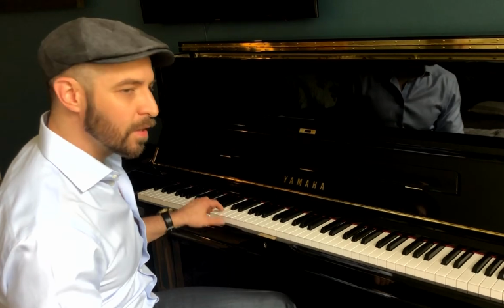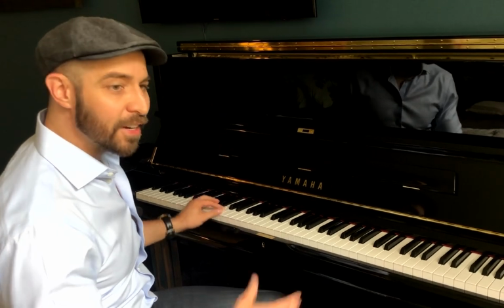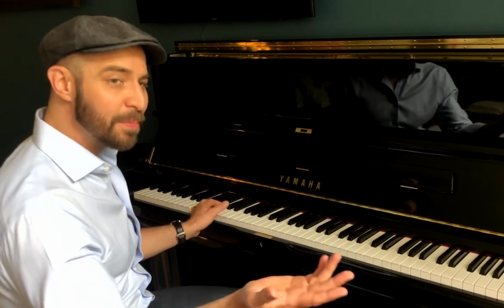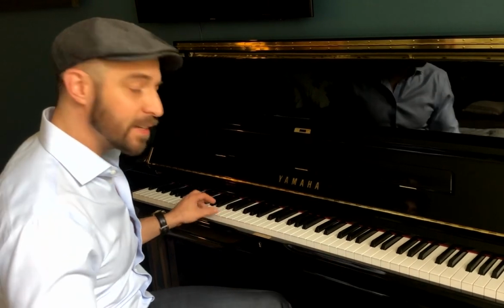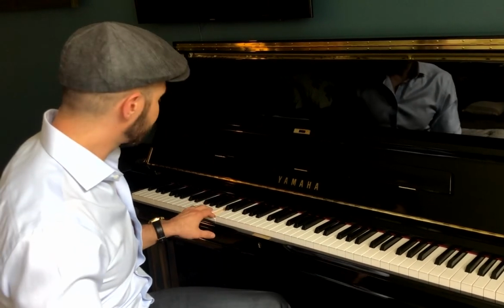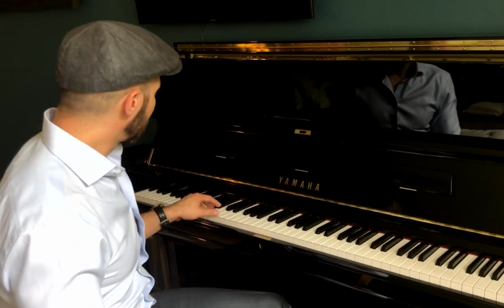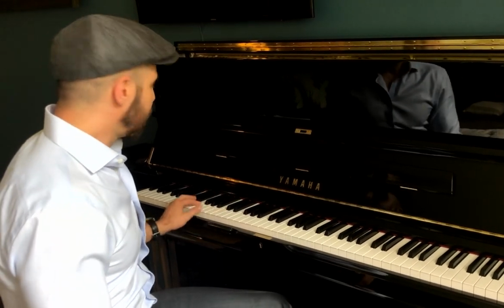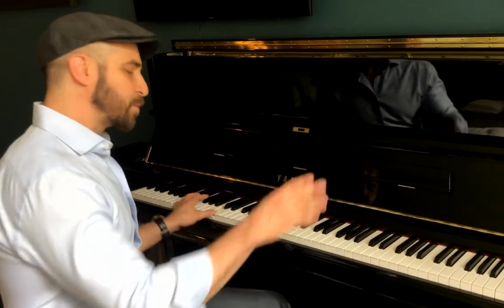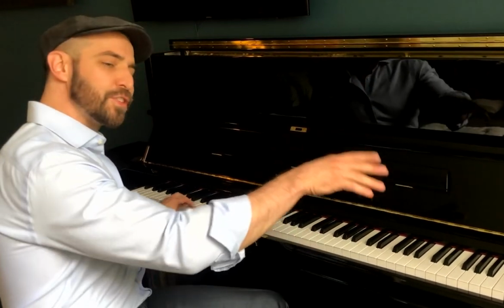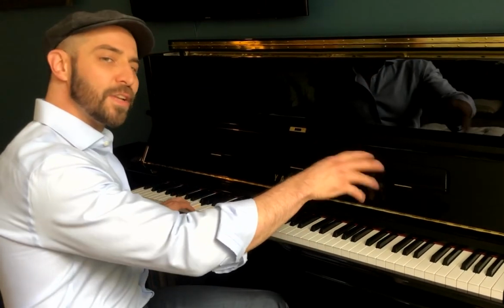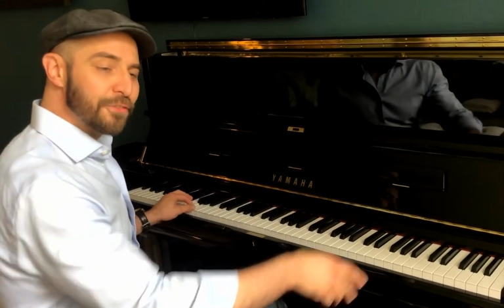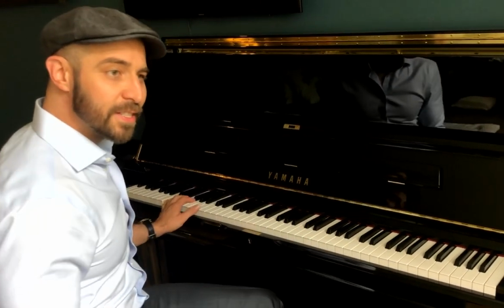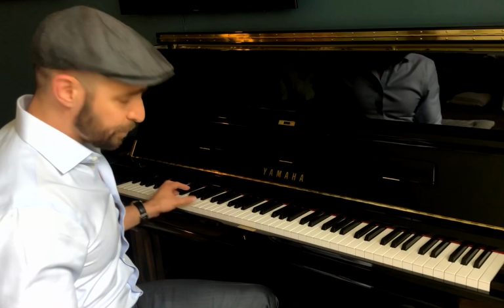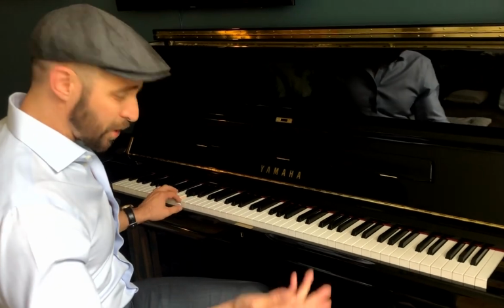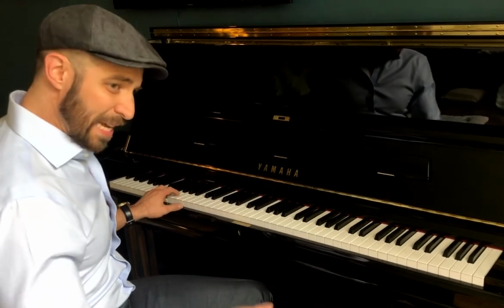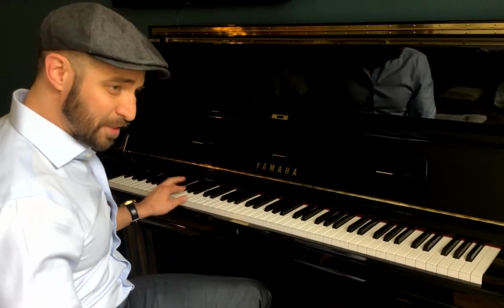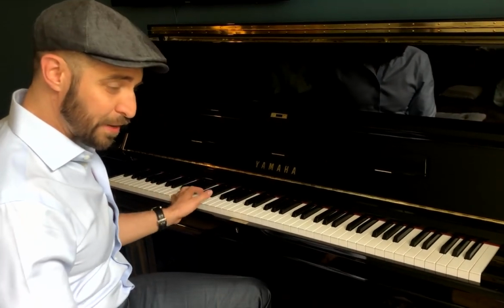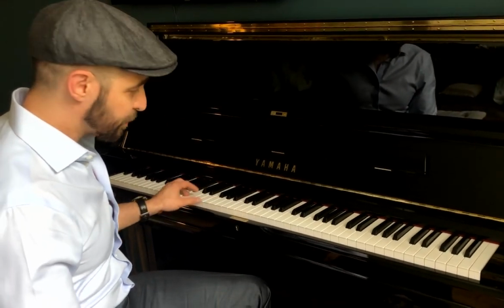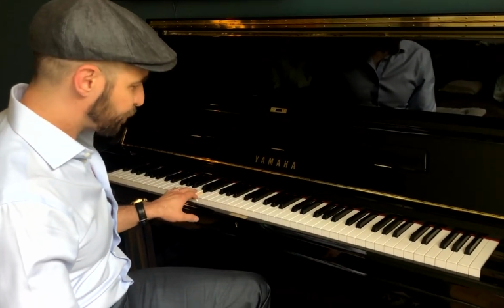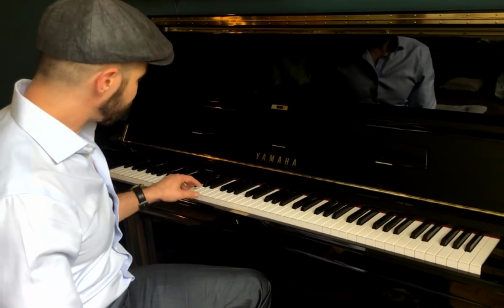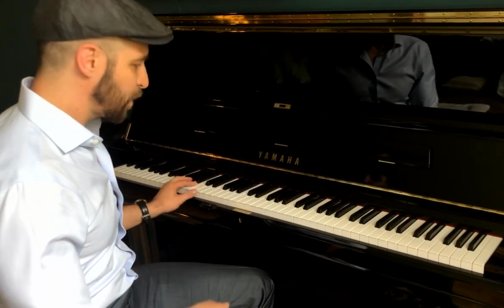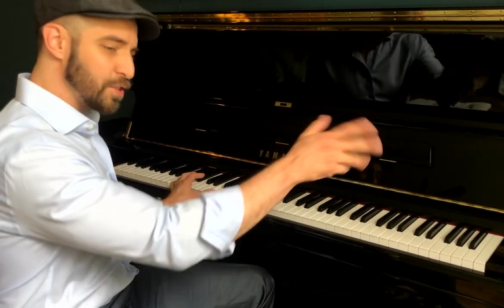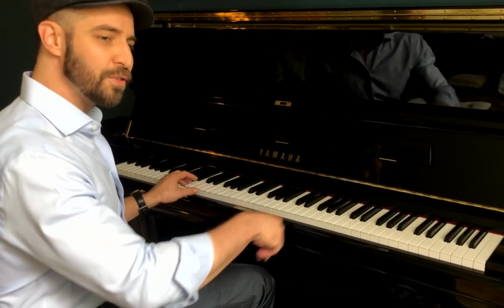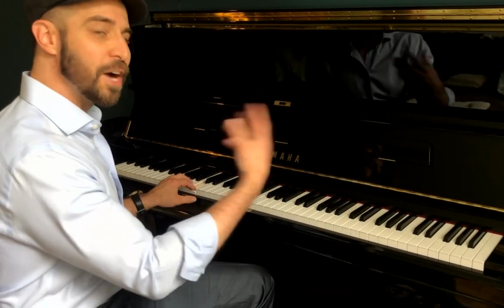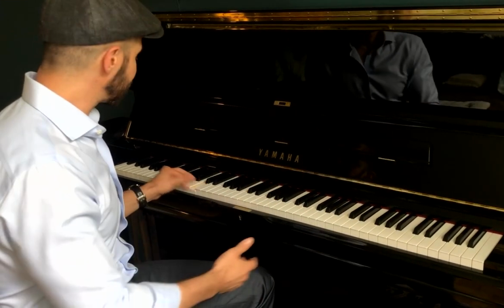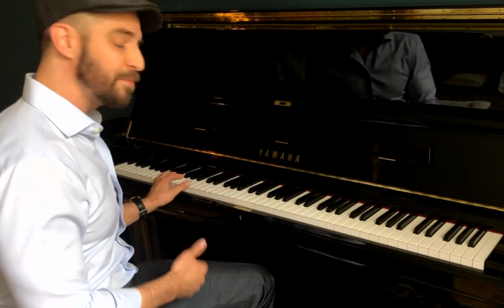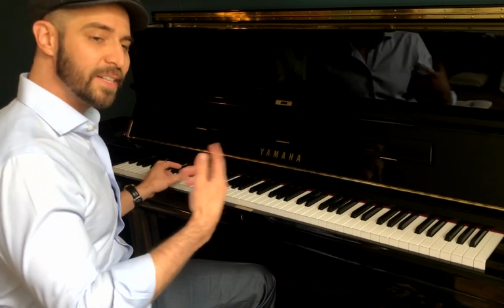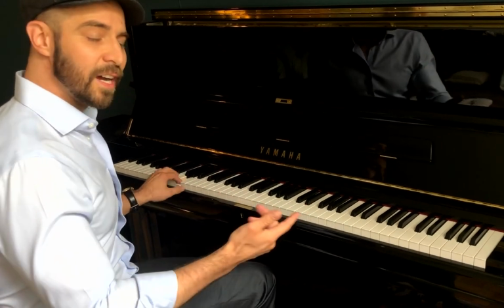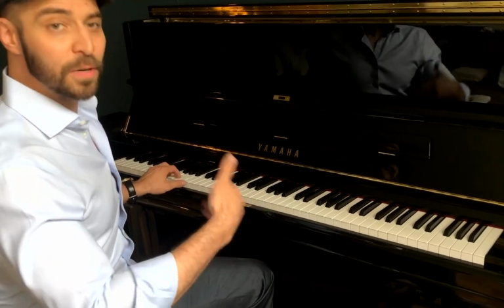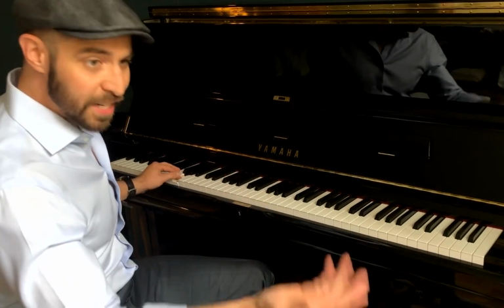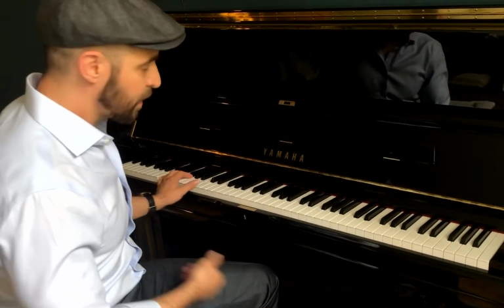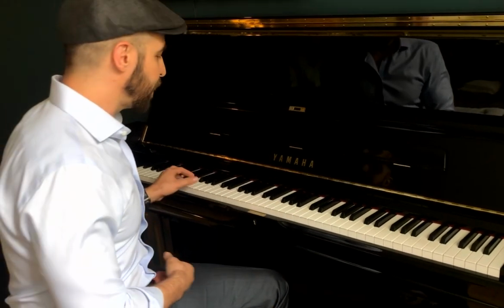And on top of that, that's where you put your little melodic phrases — what they call licks or riffs. You can solo, you can accompany yourself playing, if you want to sing or play.